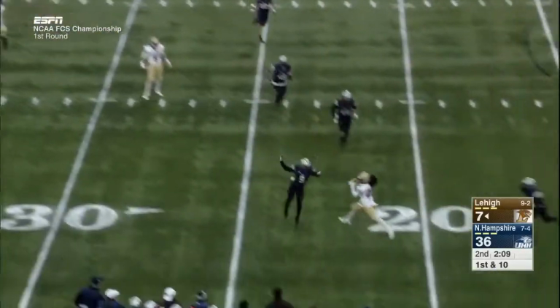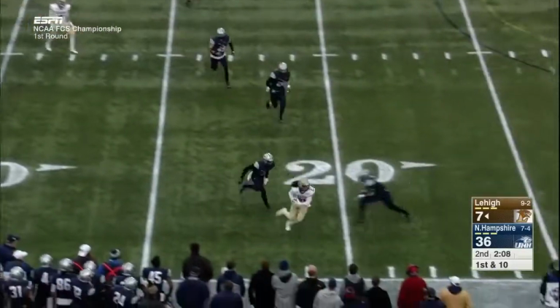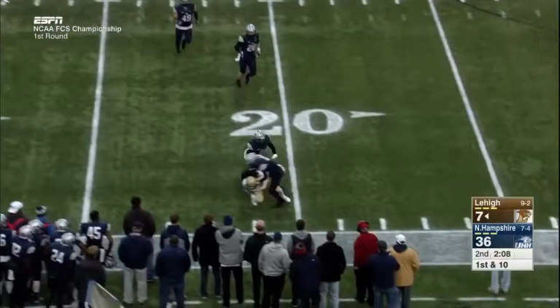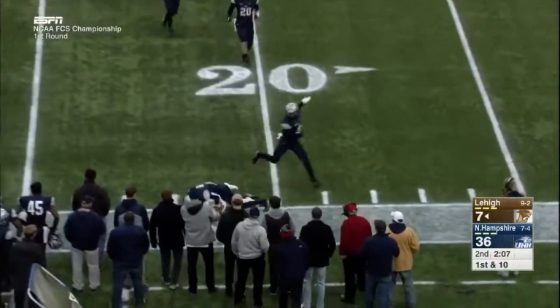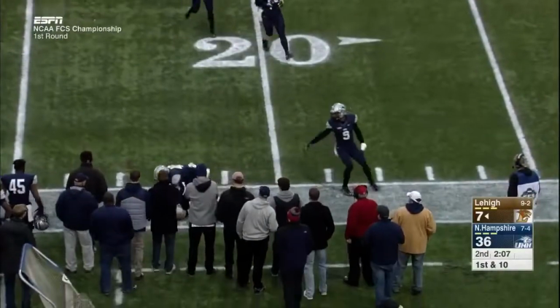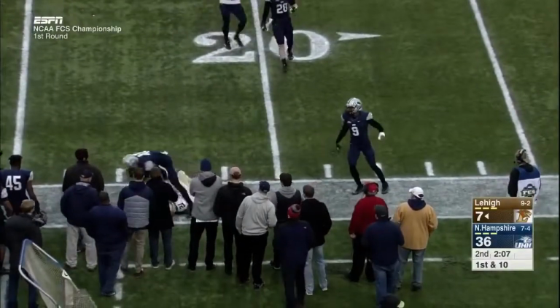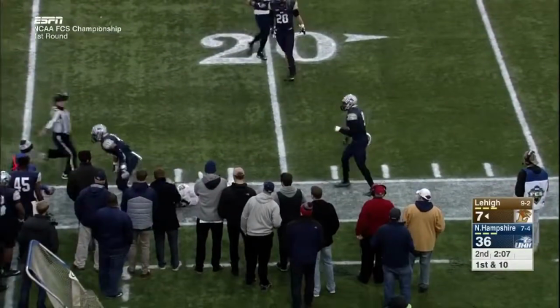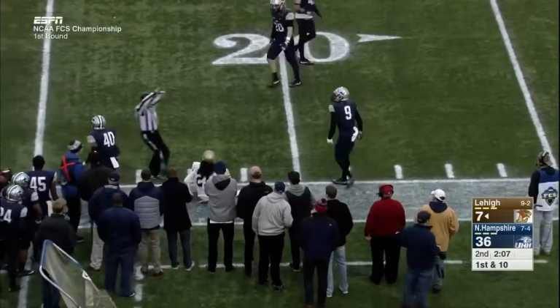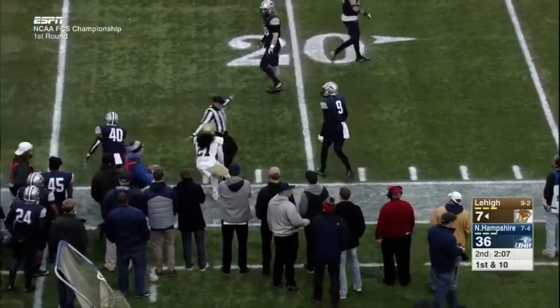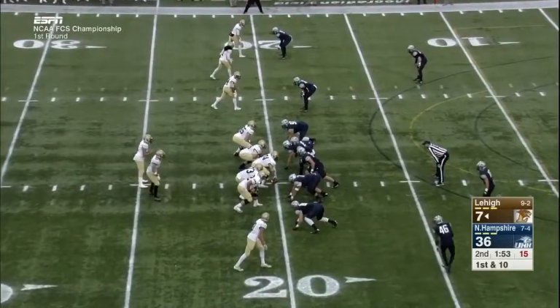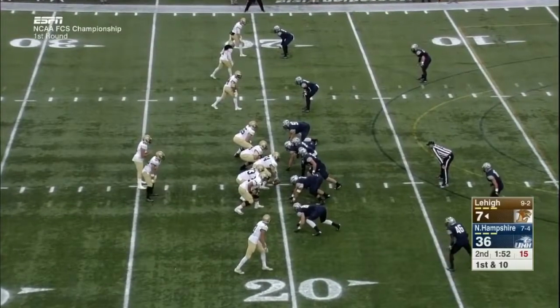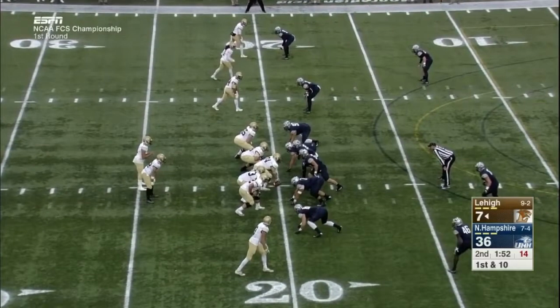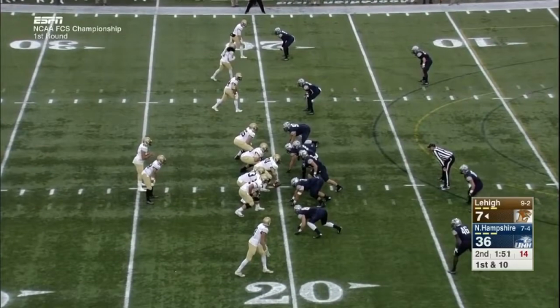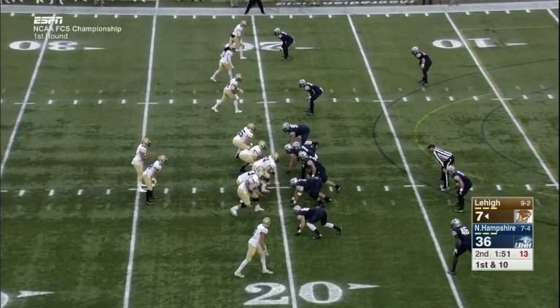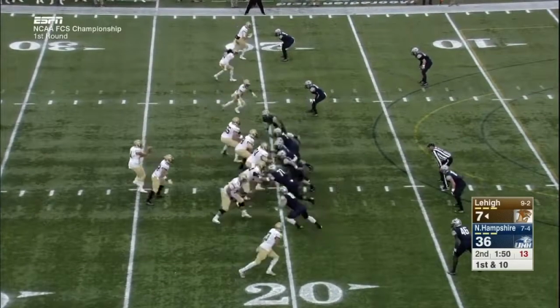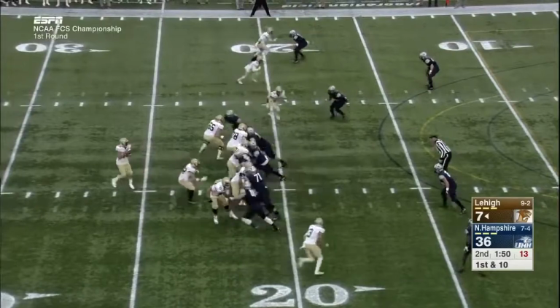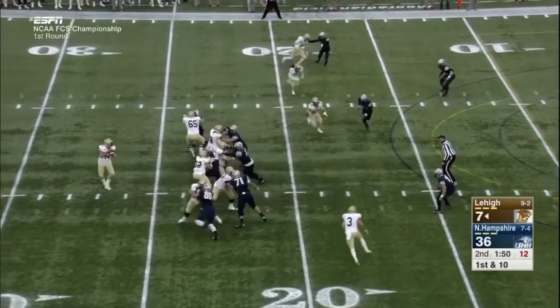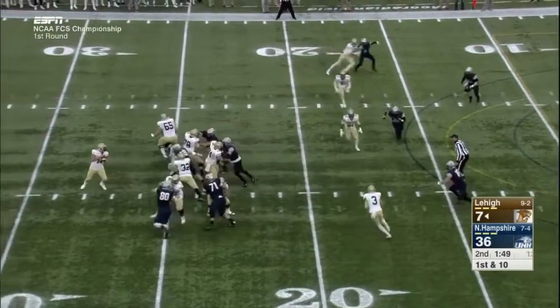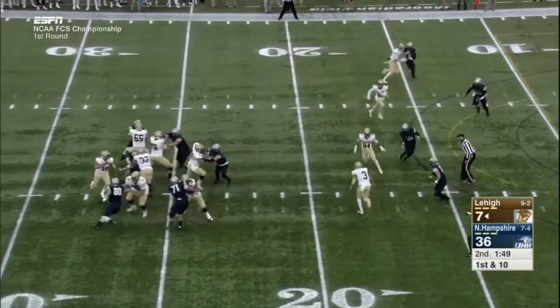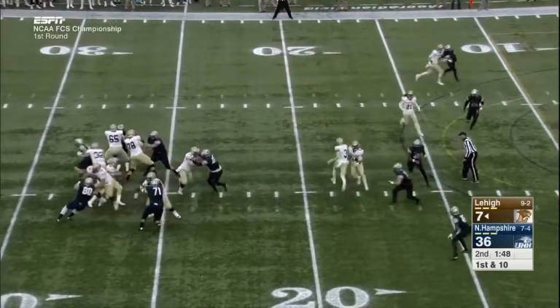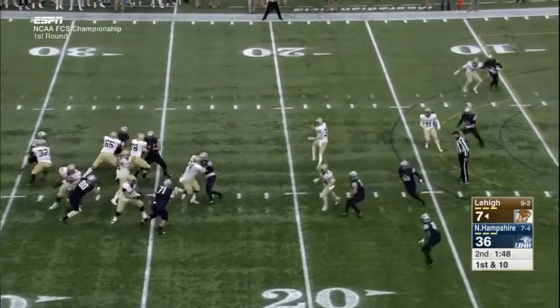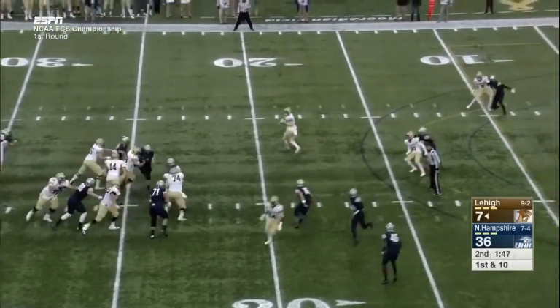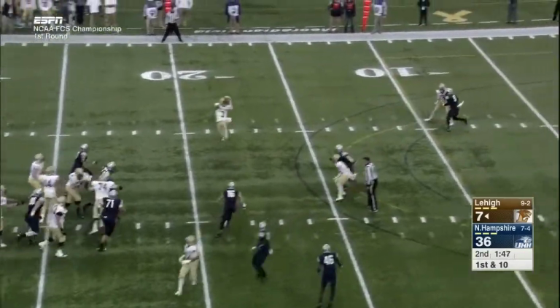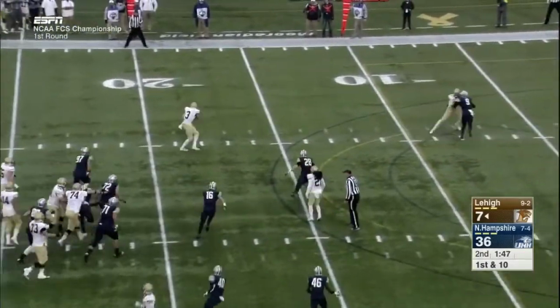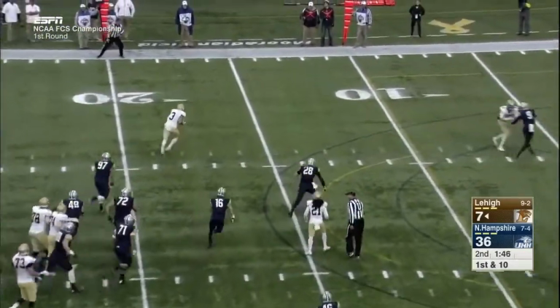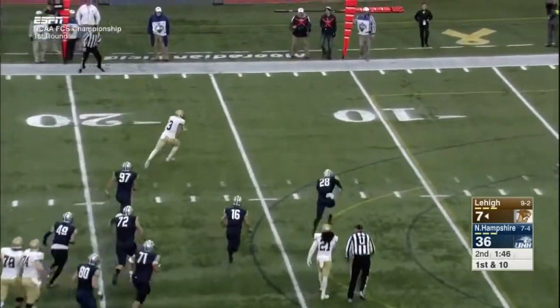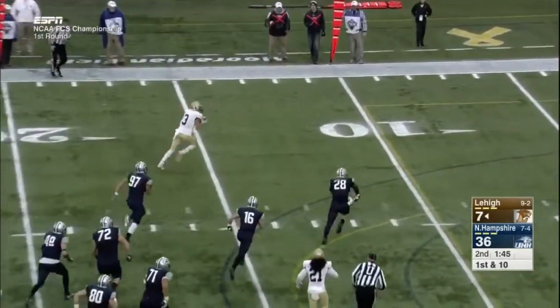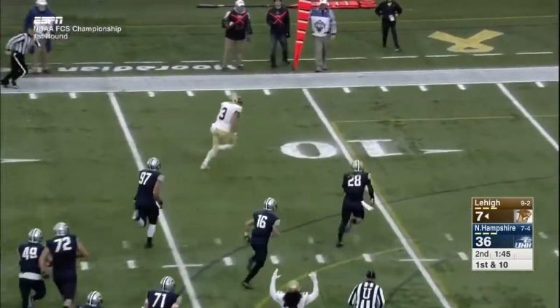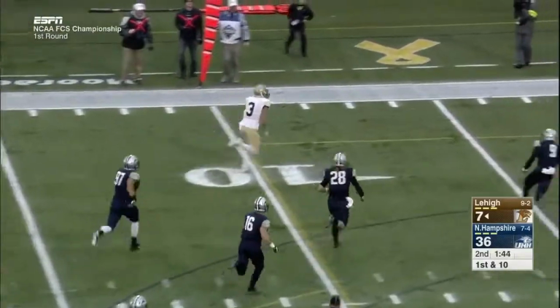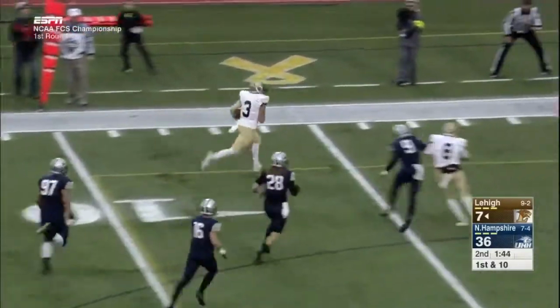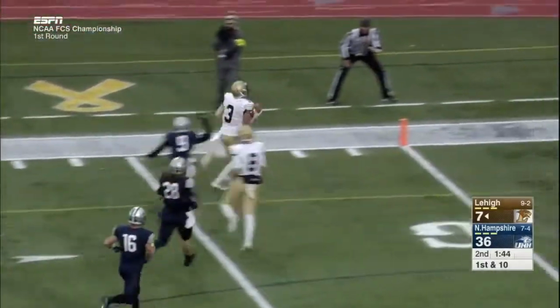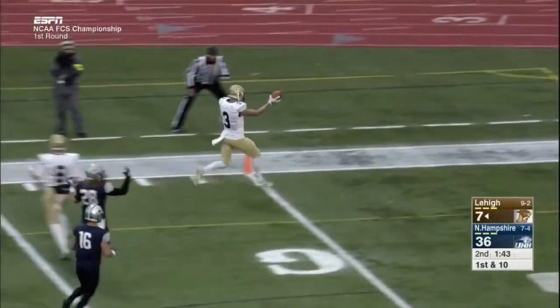Mays throws and the ball is caught by Knott for a first down. Alone in motion, he joins Mays in the backfield. Mays steps up in the pocket, throws — caught by Pelletier, and he'll take it in for the touchdown.